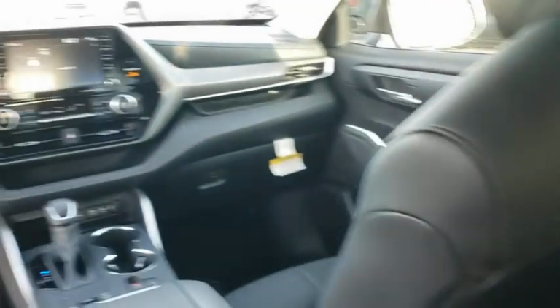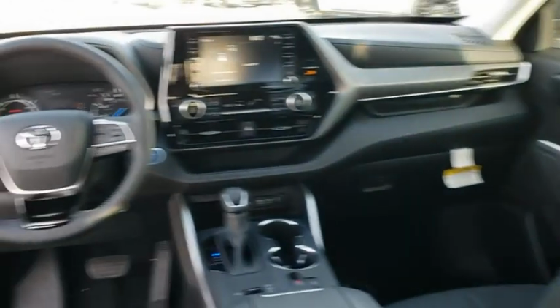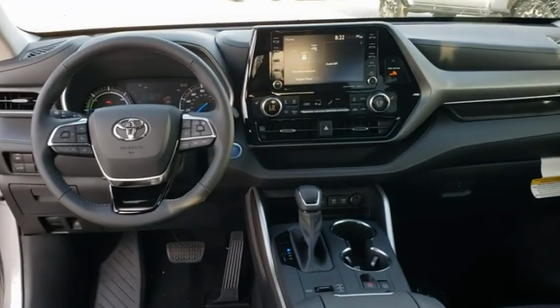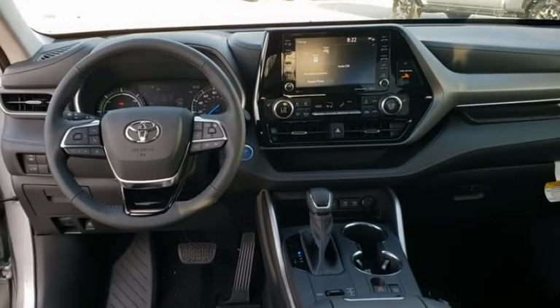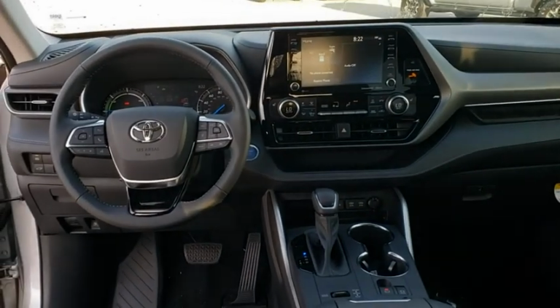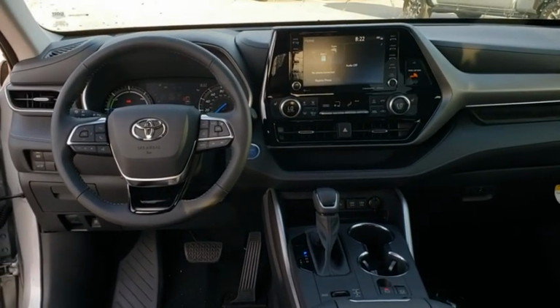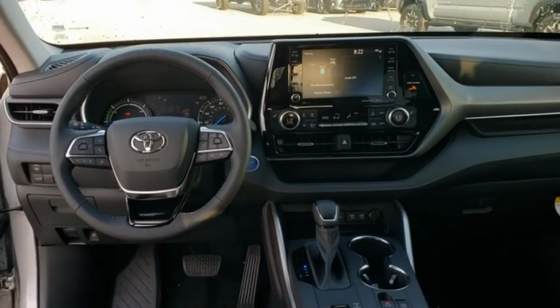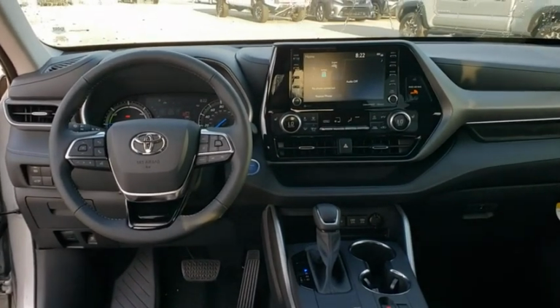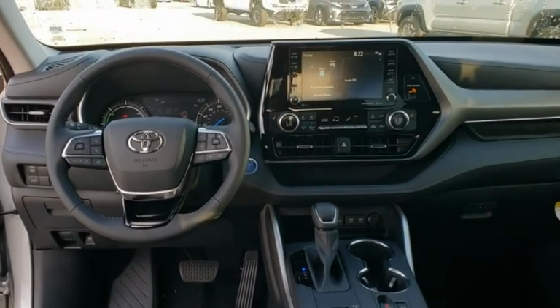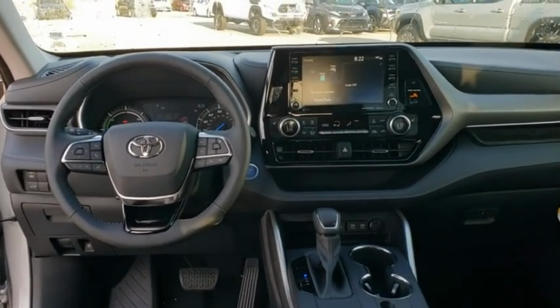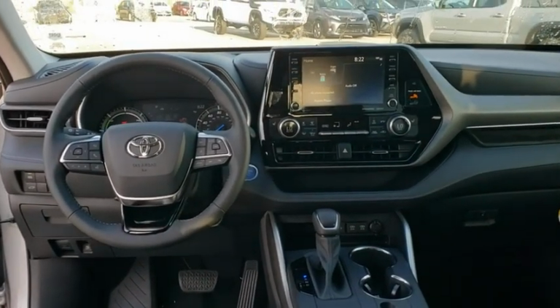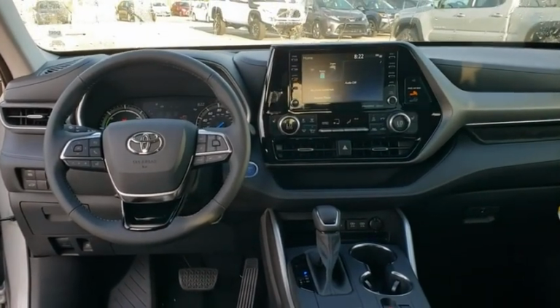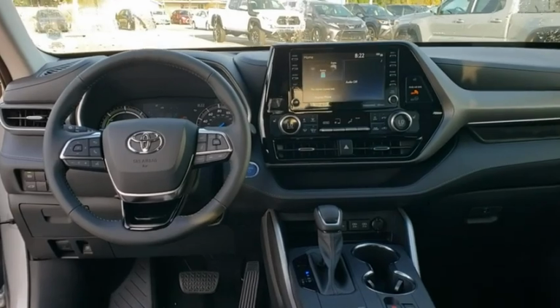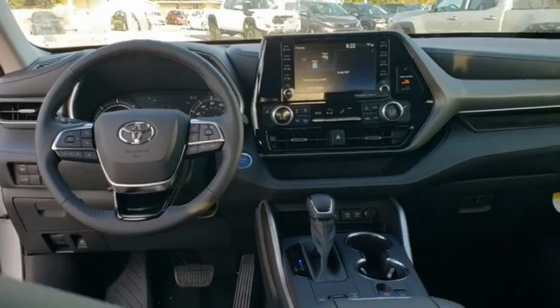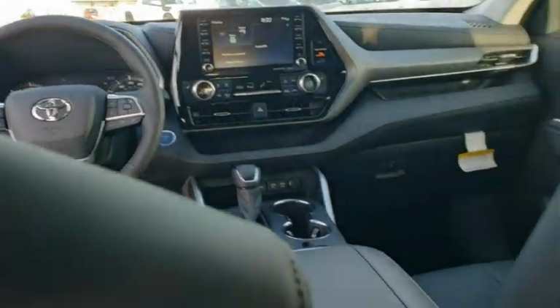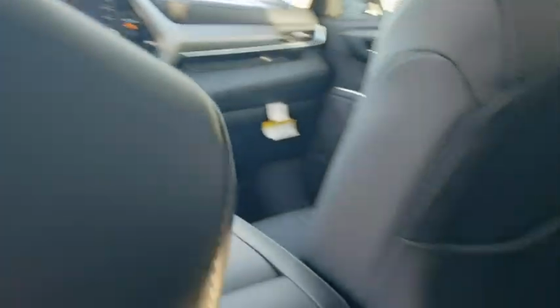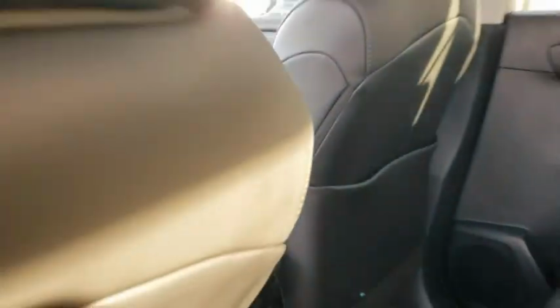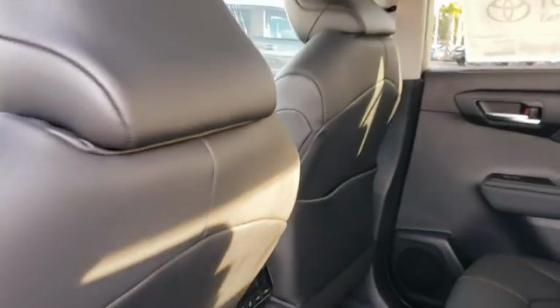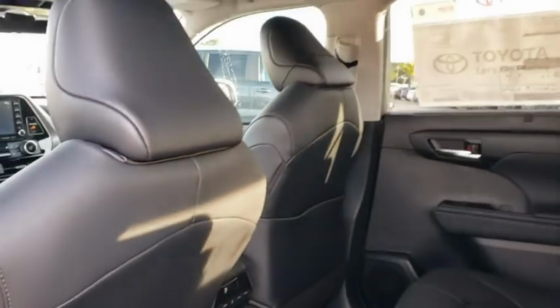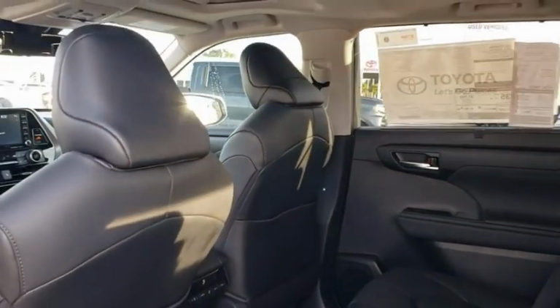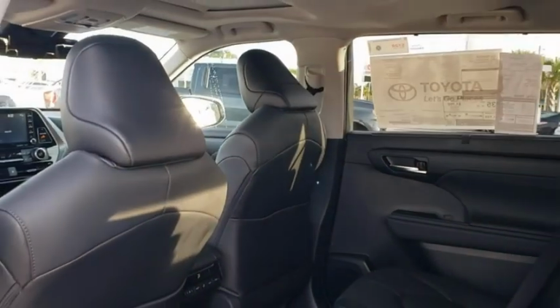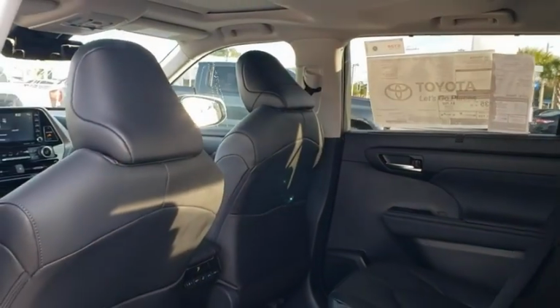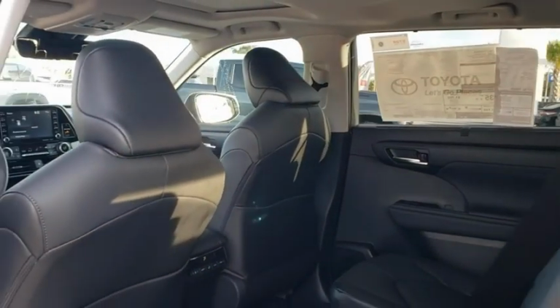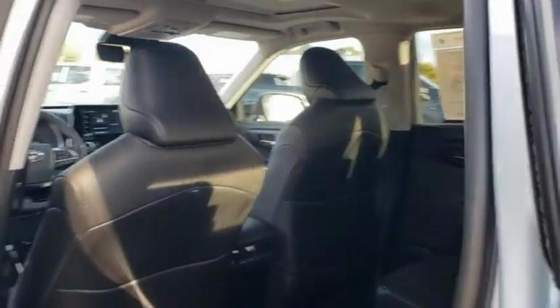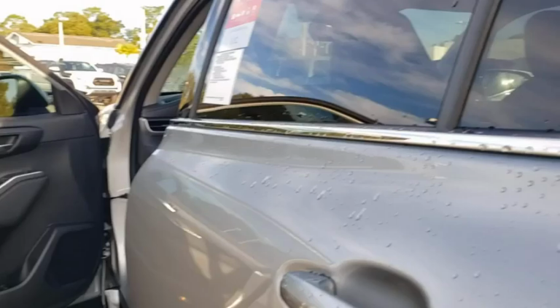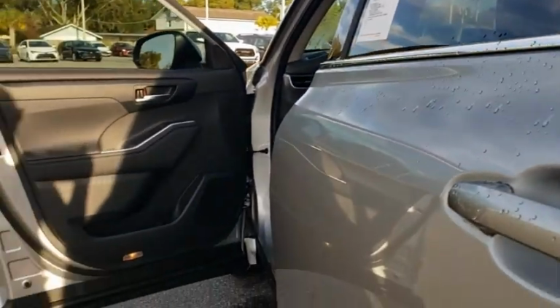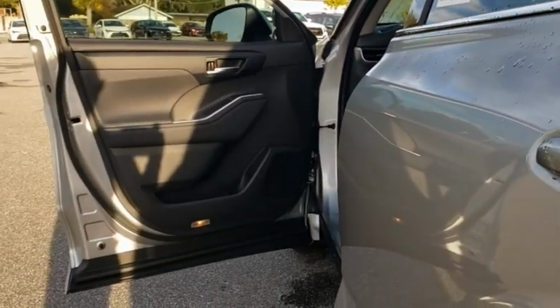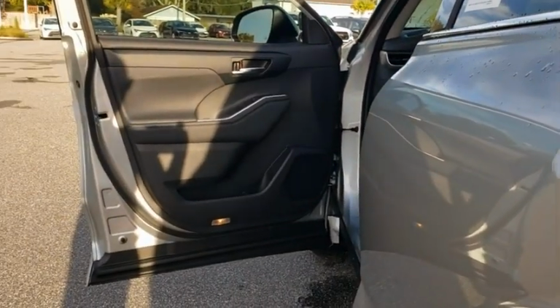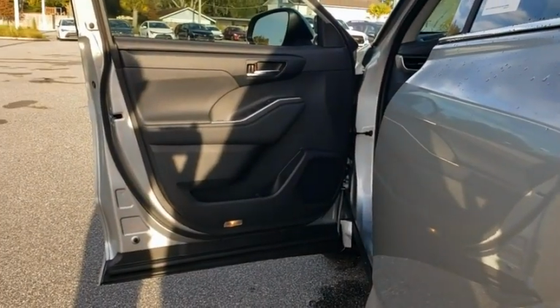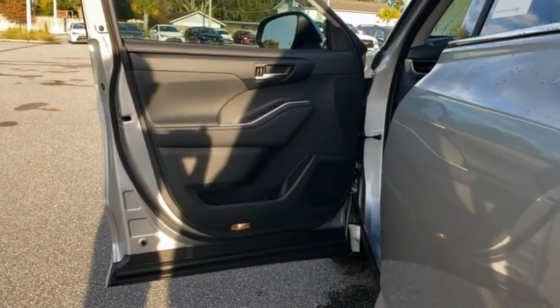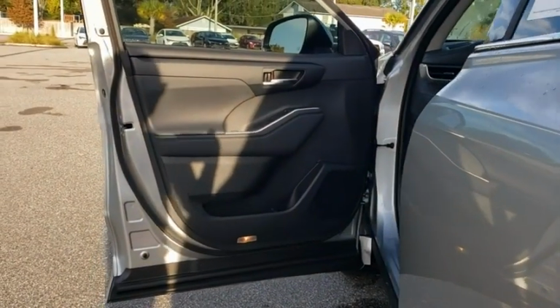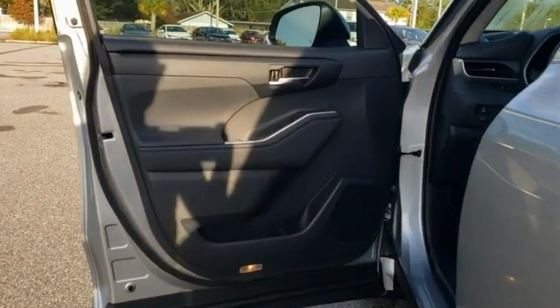Power liftgate, traction control, power passenger seat, dual airbags, power steering, four-wheel disc brakes, fog lights, heated front seat, electronic stability control, trip computer, security system.